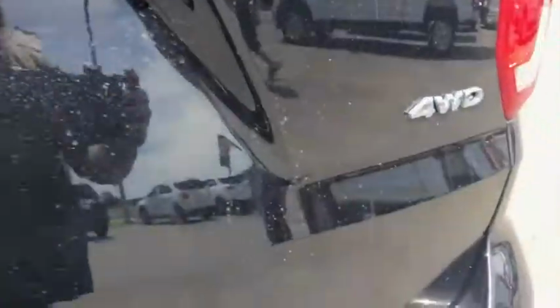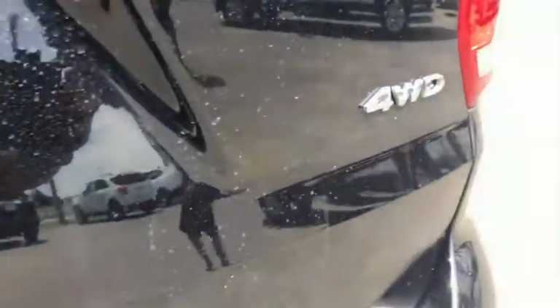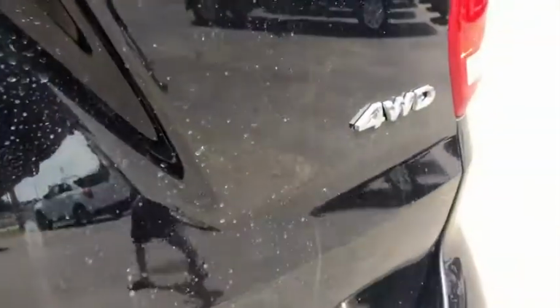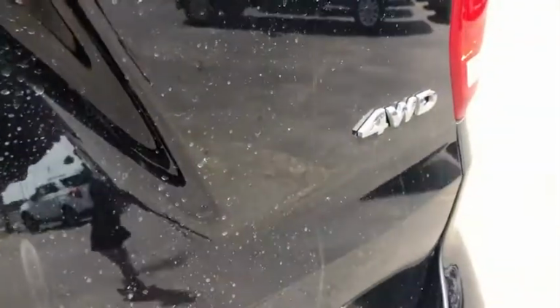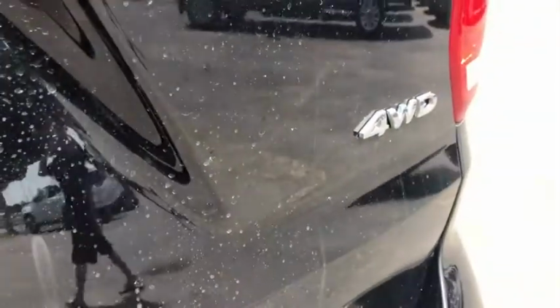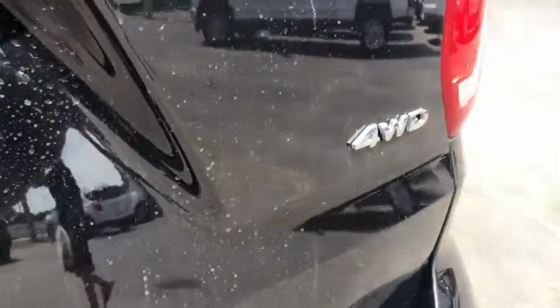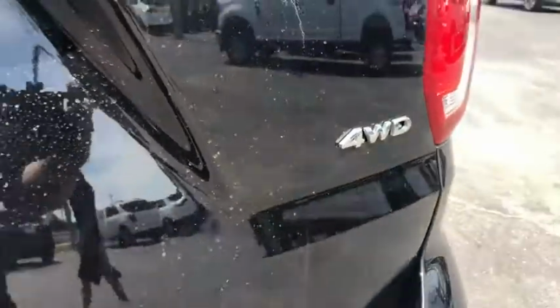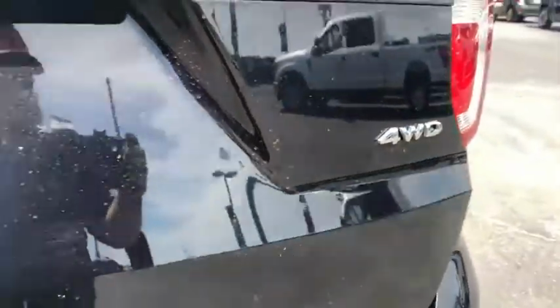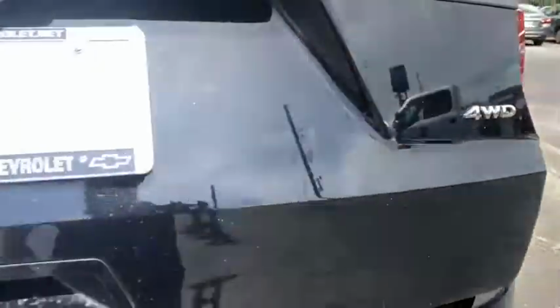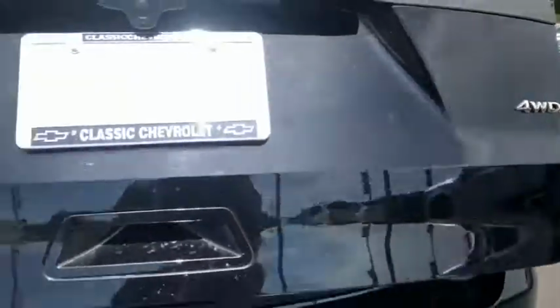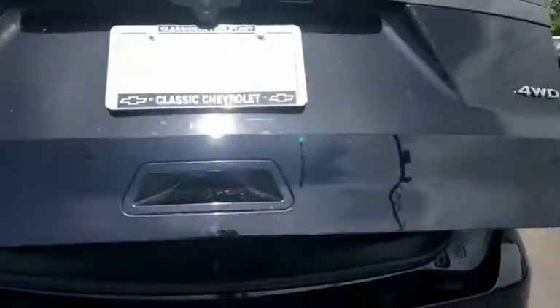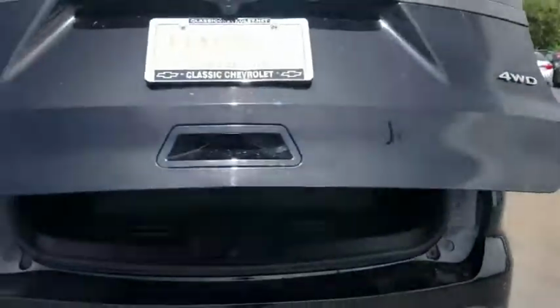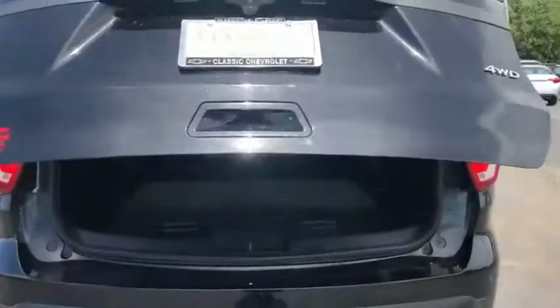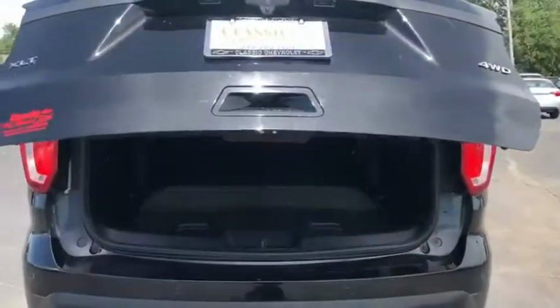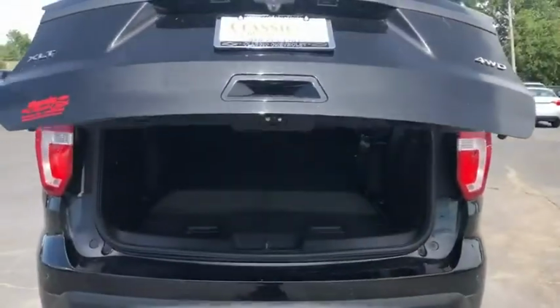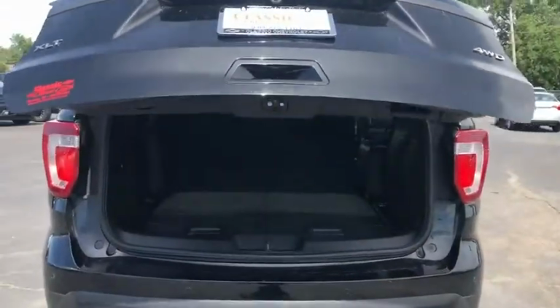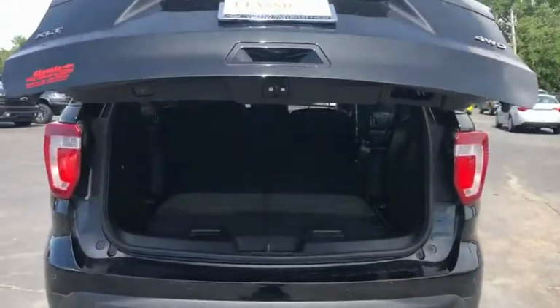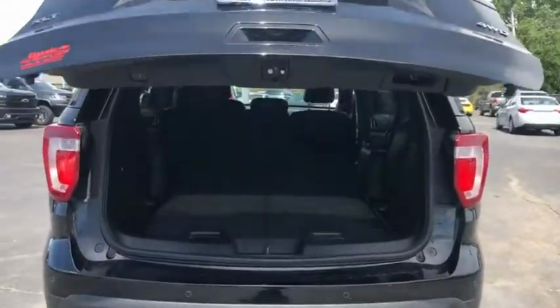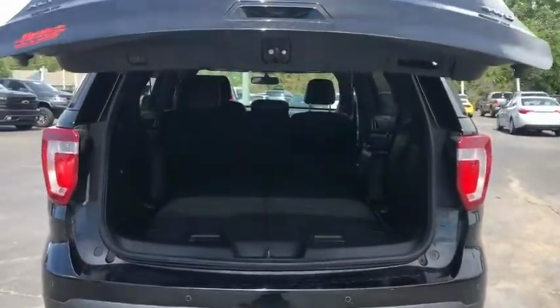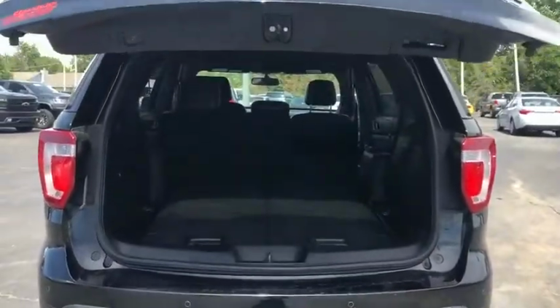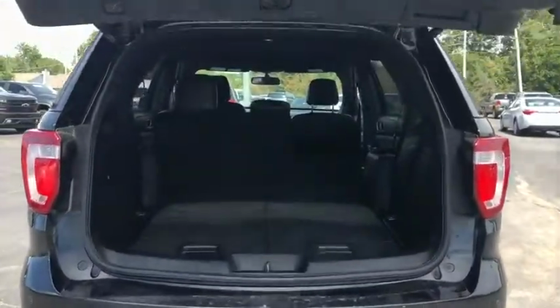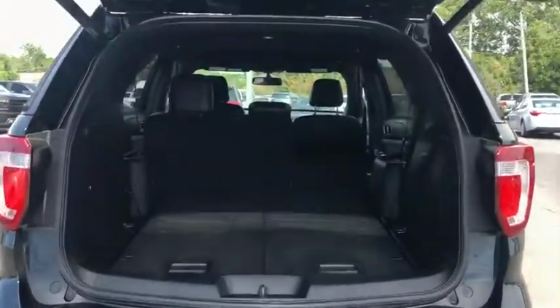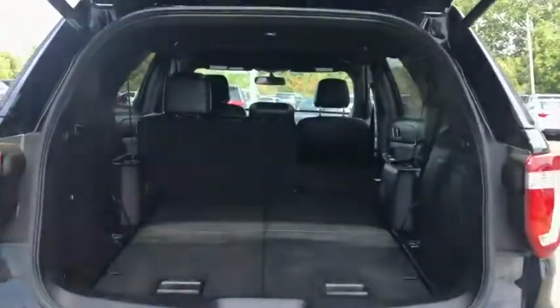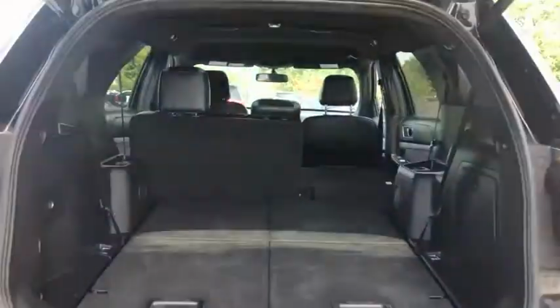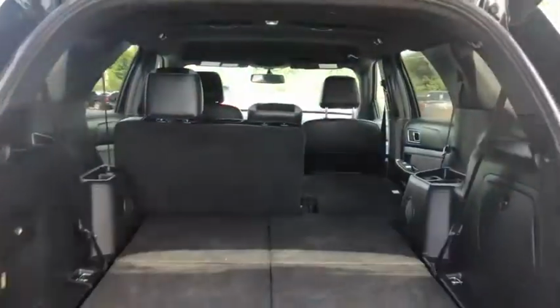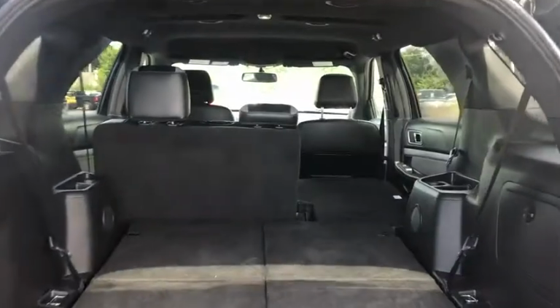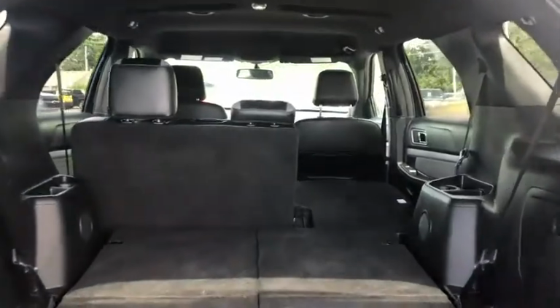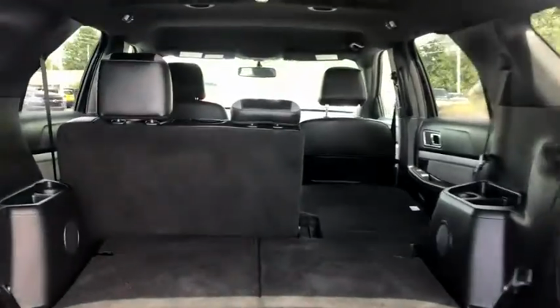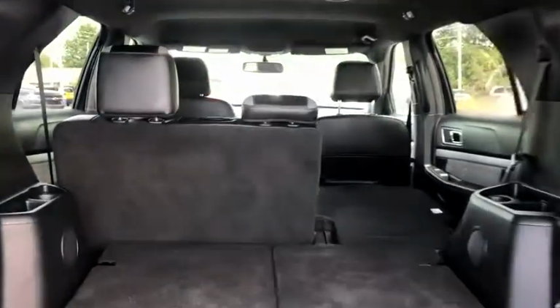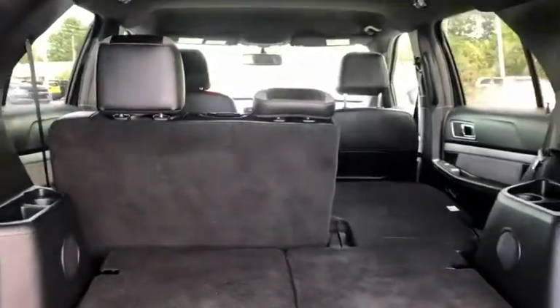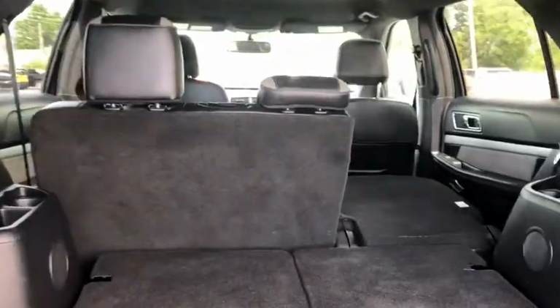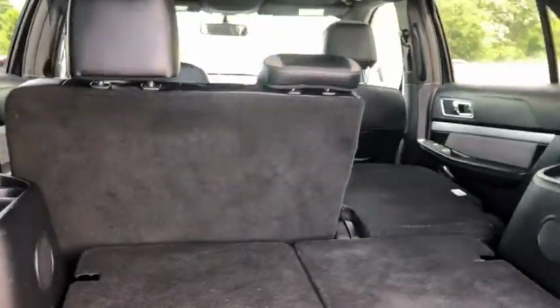Bluetooth, leather-wrapped steering wheel, adjustable steering wheel, power steering, four-wheel drive, aluminum wheels, four-wheel disc brakes.